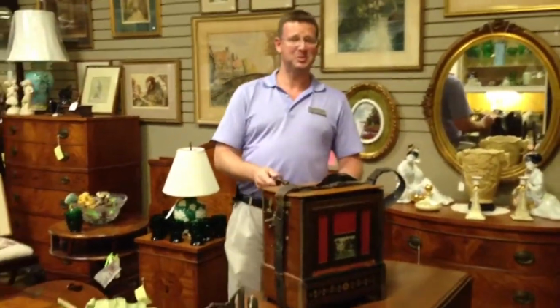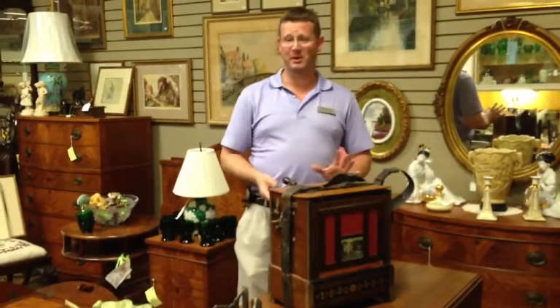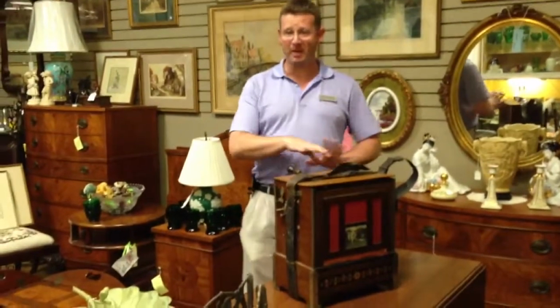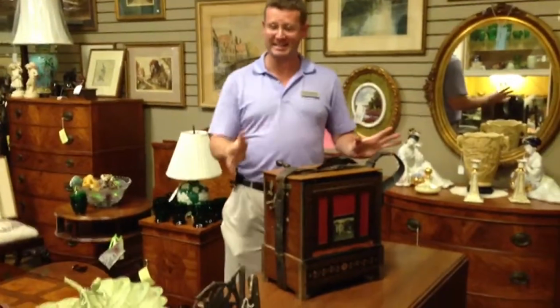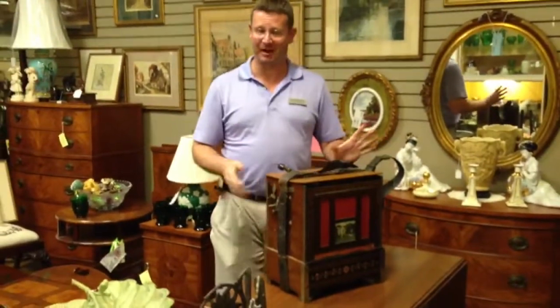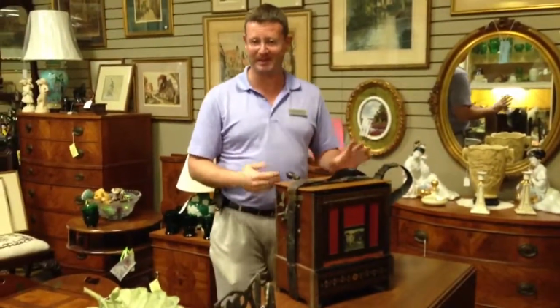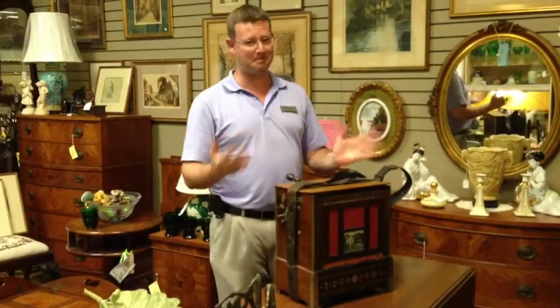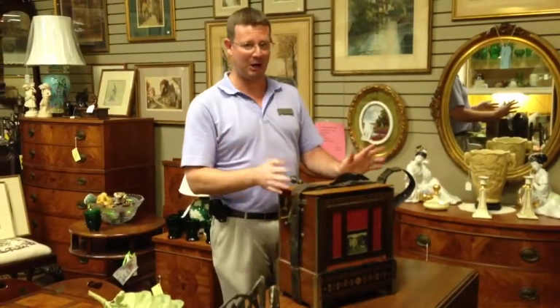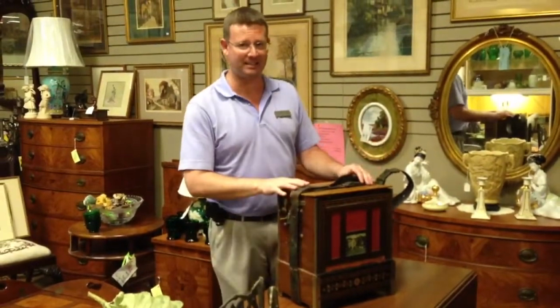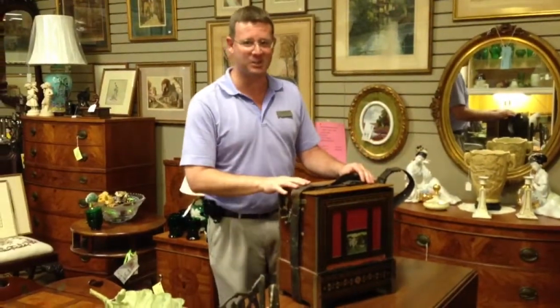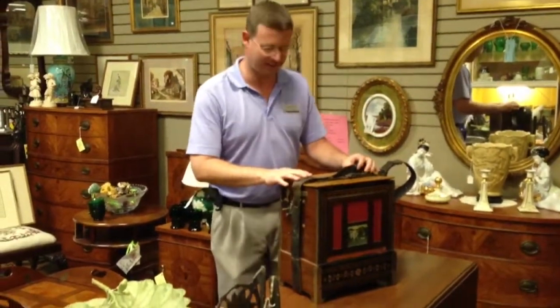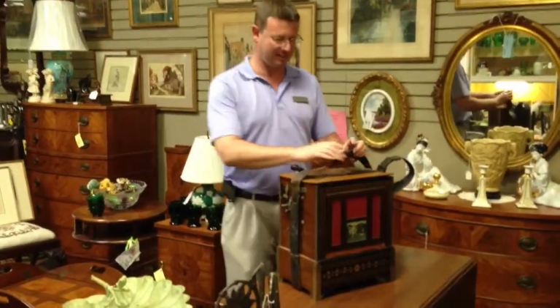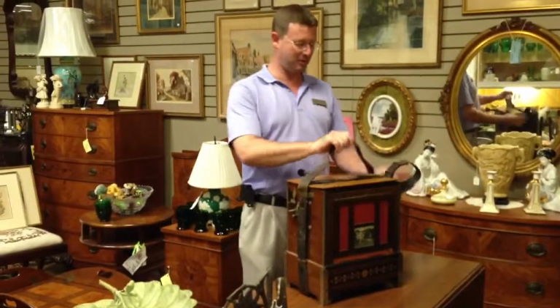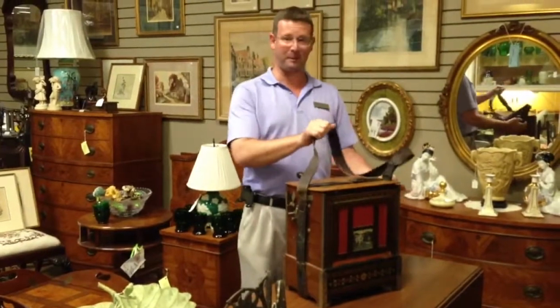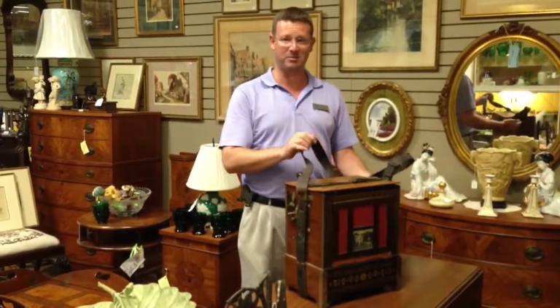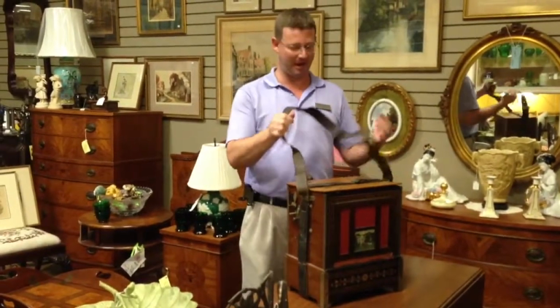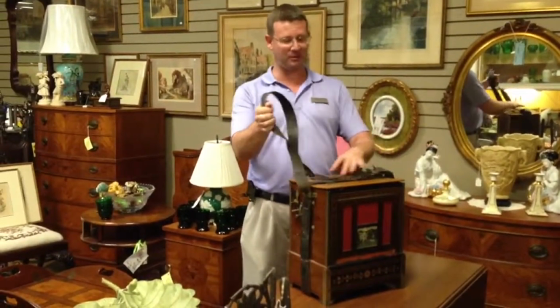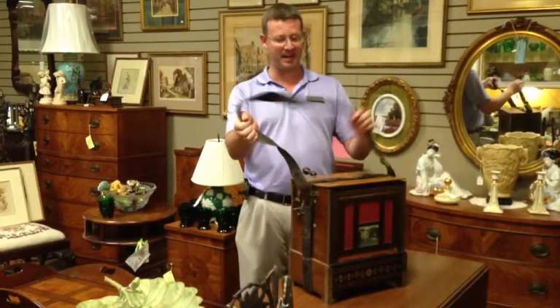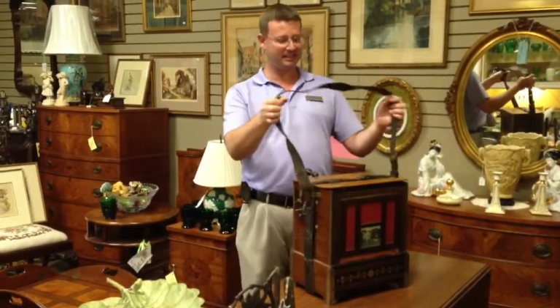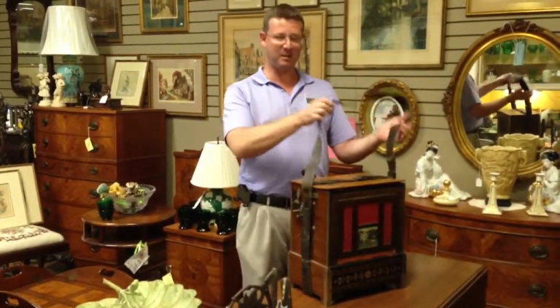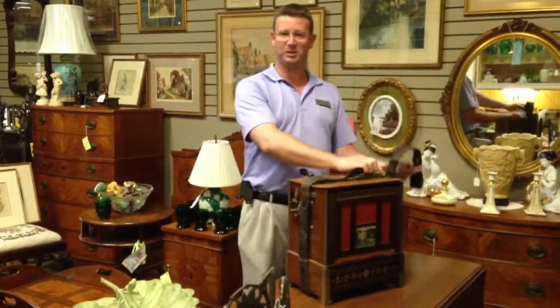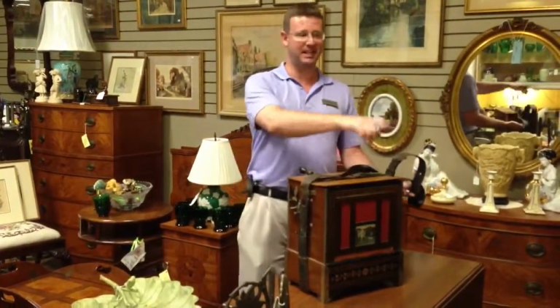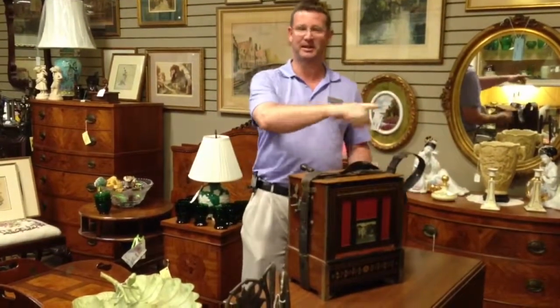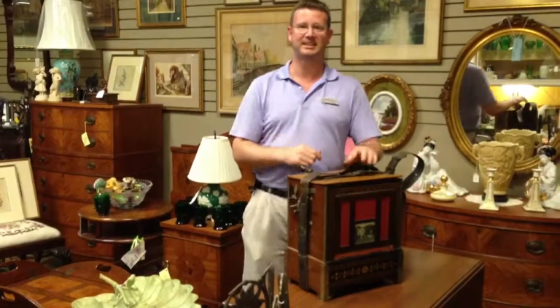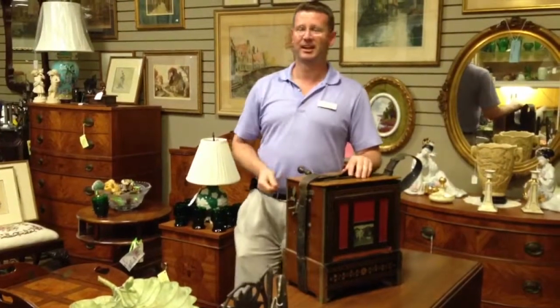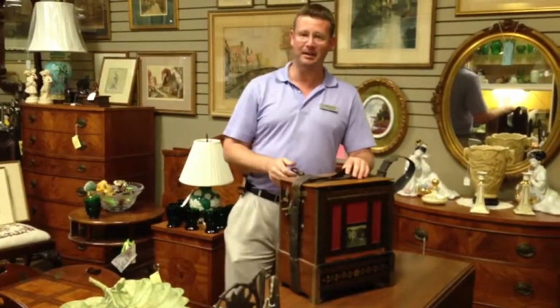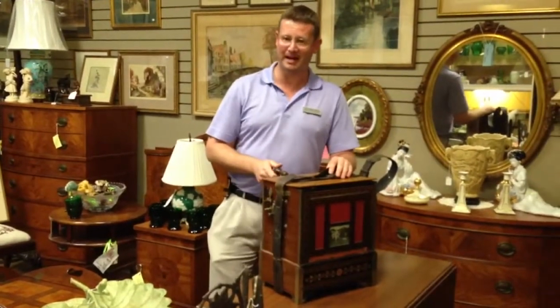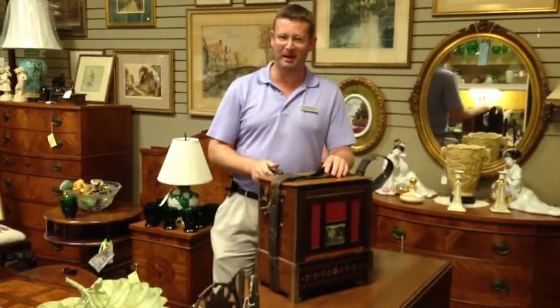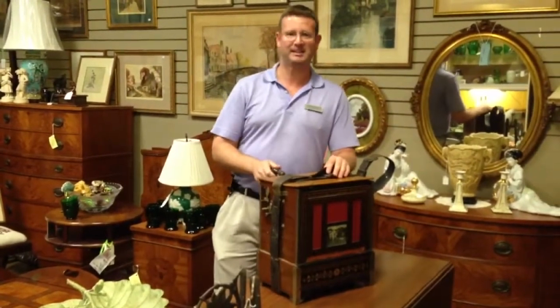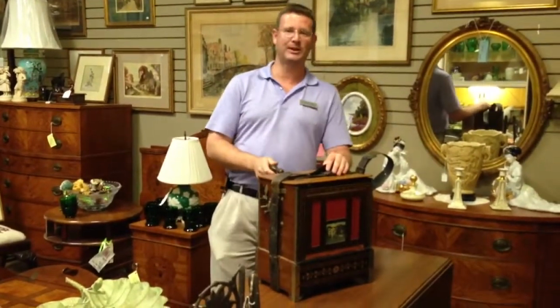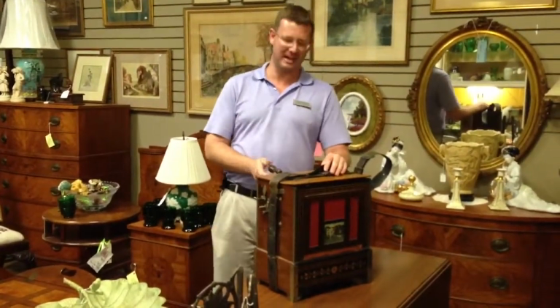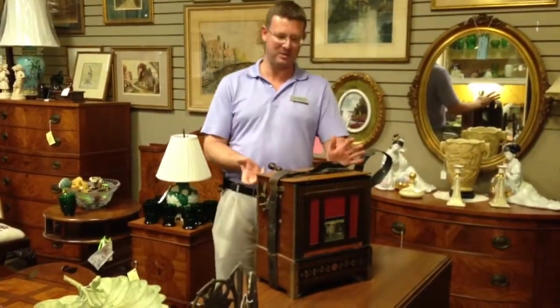Sorry we don't have any monkeys dancing around, but back in the early 1900s, the street organ players would have this around their neck, and their monkey would dance around and collect money from passers-by as they're entertained by the music.